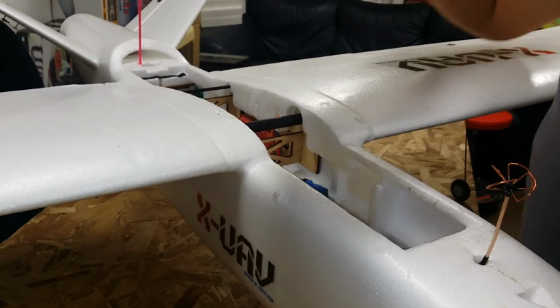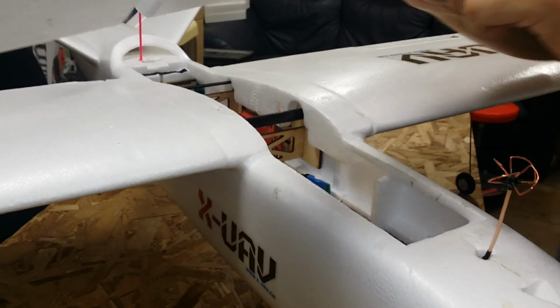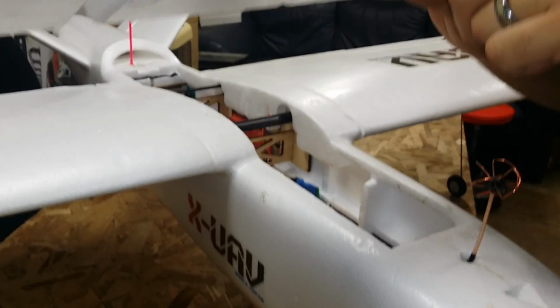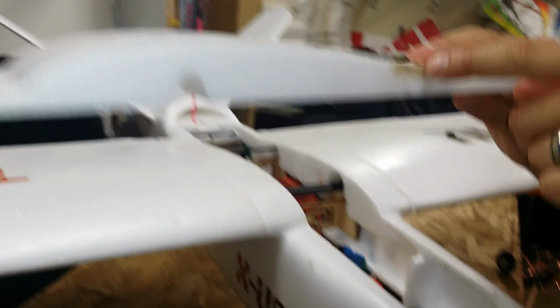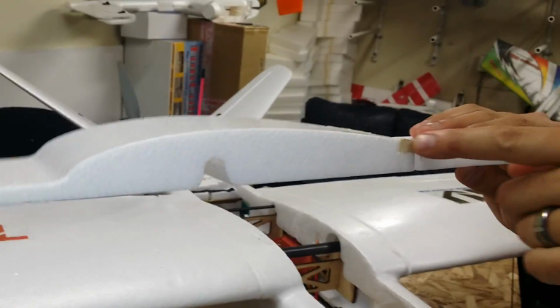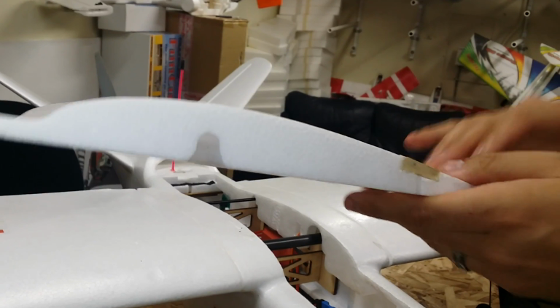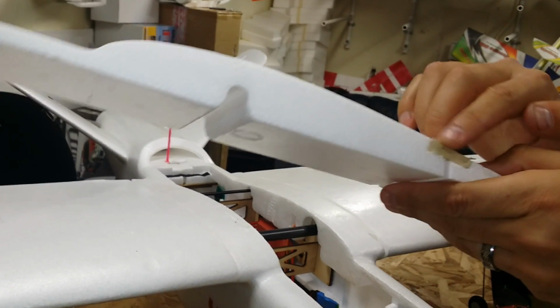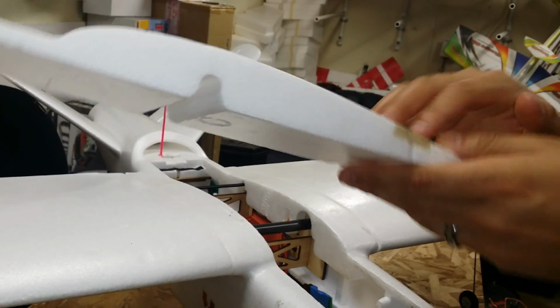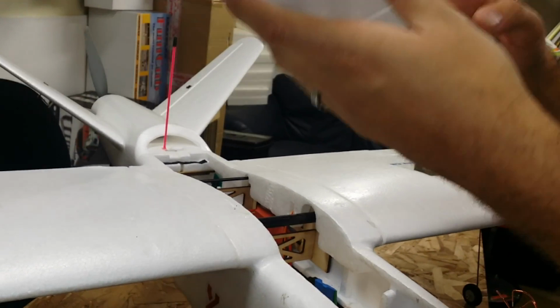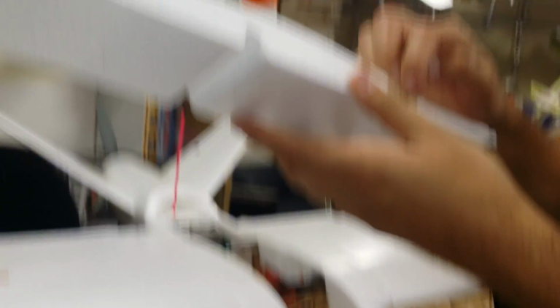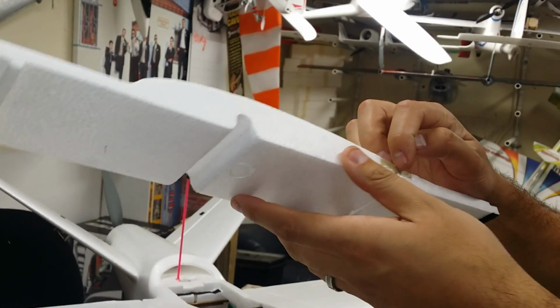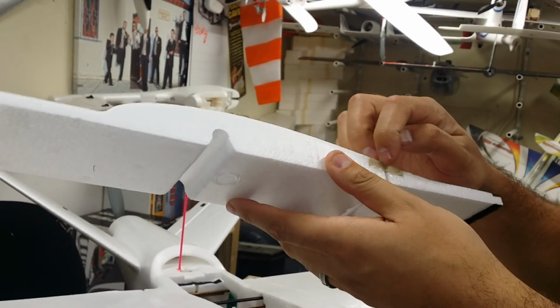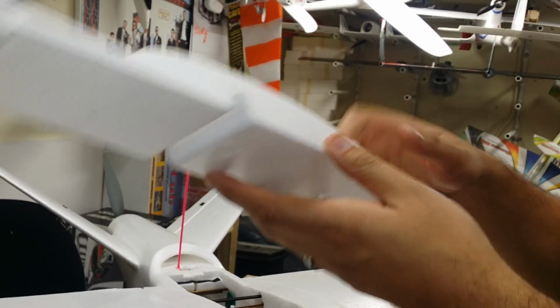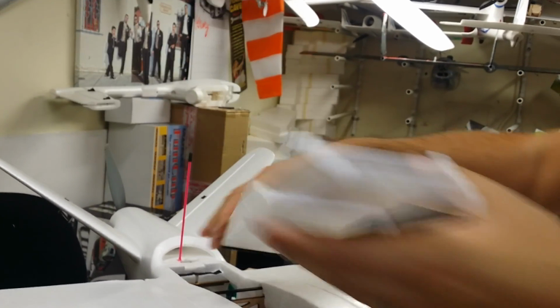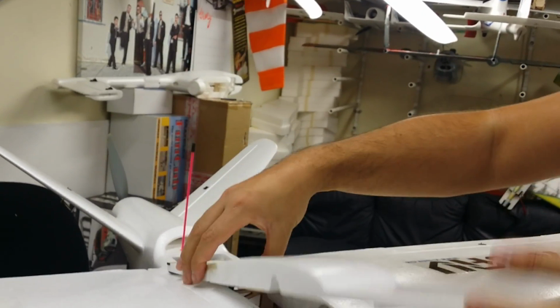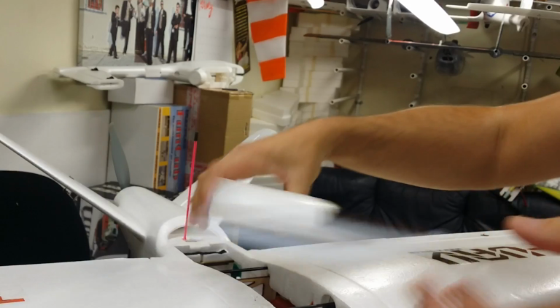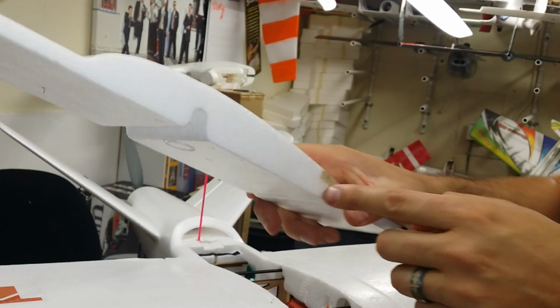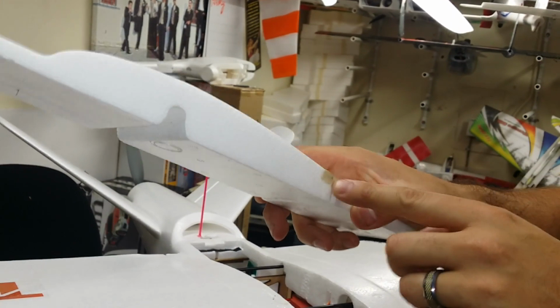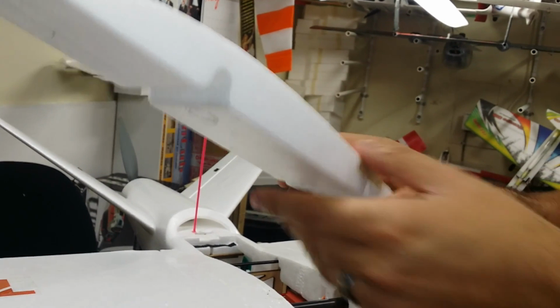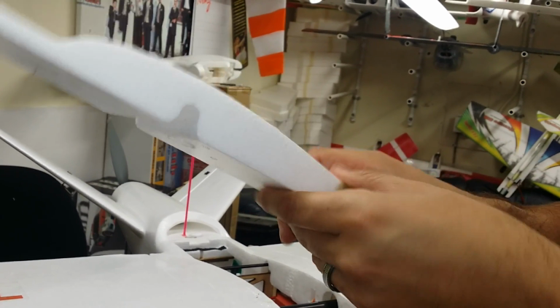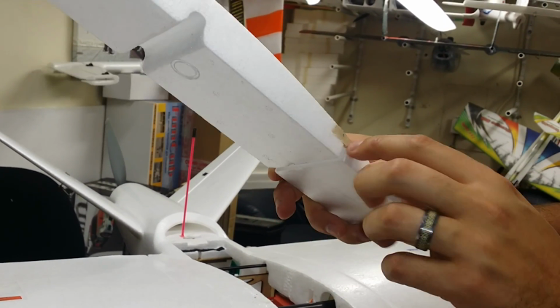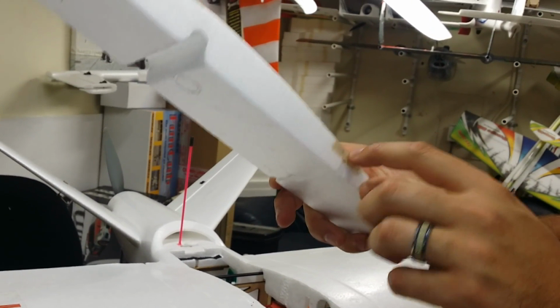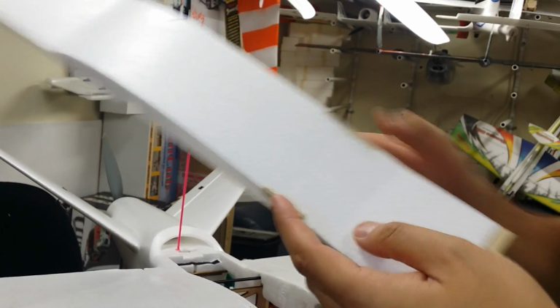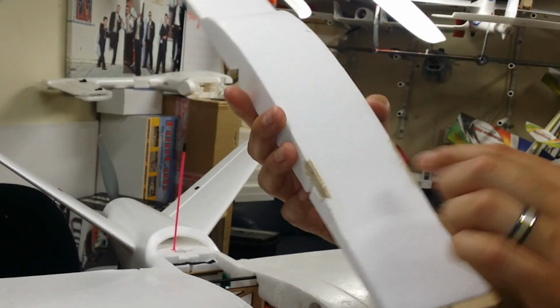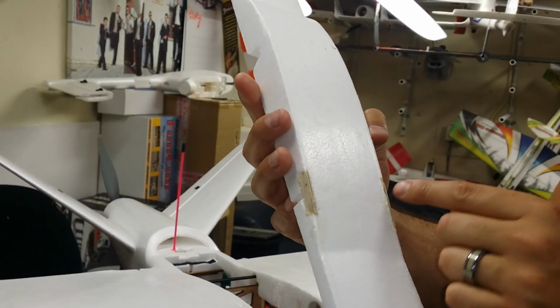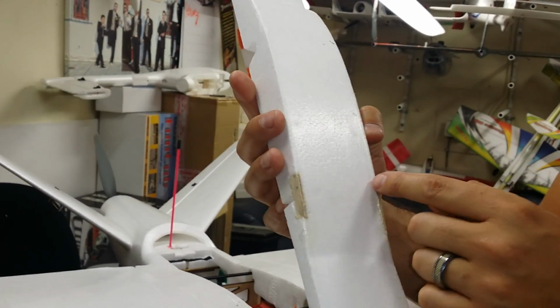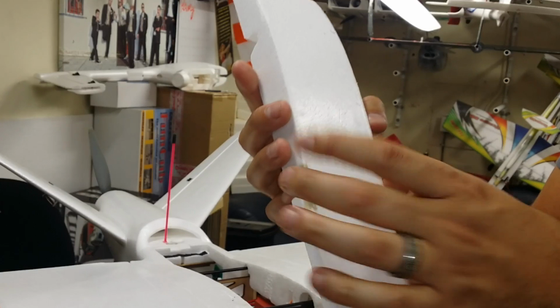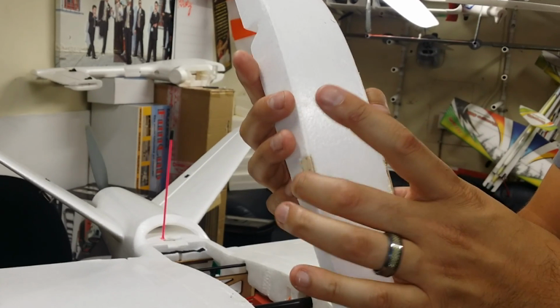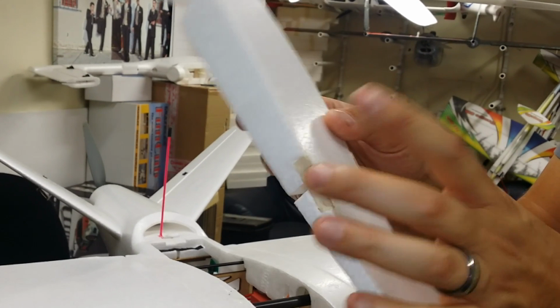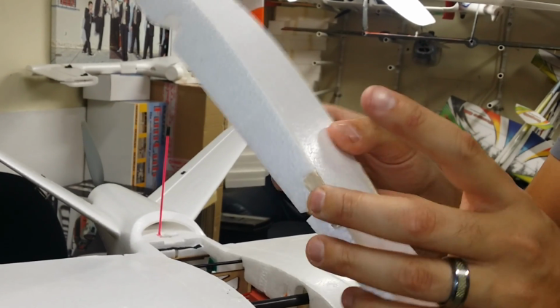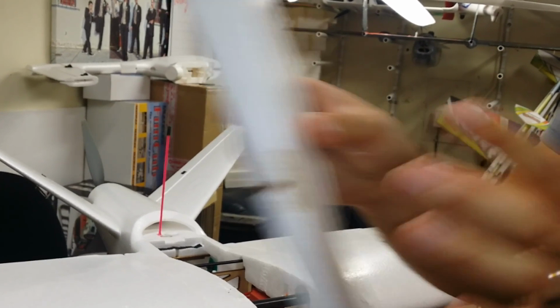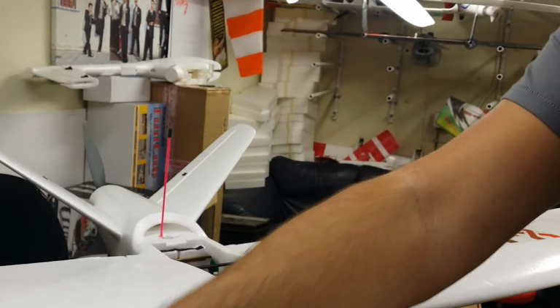Another mod I did is I cut into the foam right here and put some basswood. This is a bad weak spot — when you go to take your canopy off, it just flexes really bad and I didn't want it to break. So I cut it out, put some basswood in there to give it some durability.